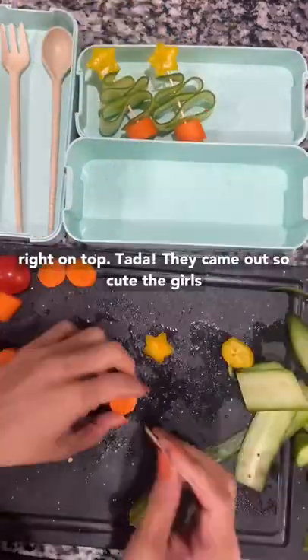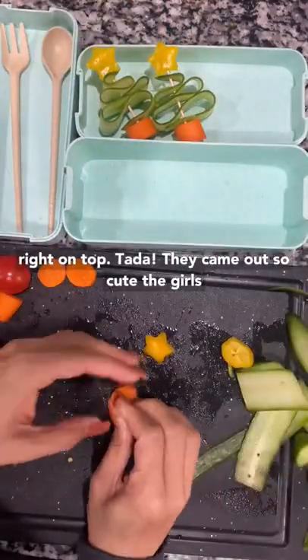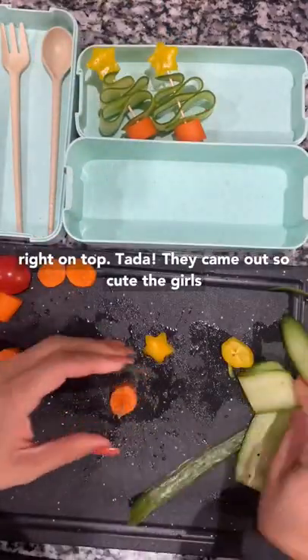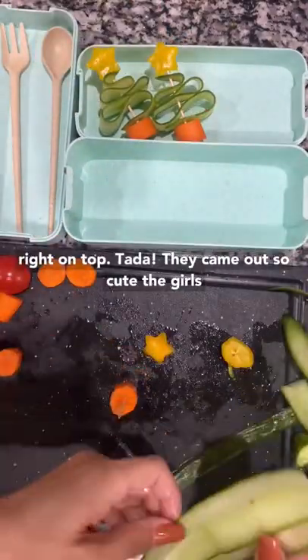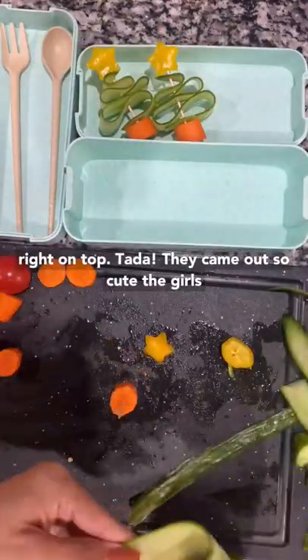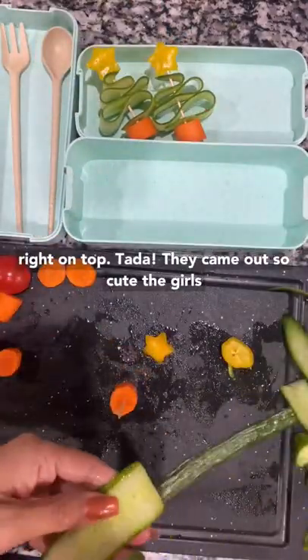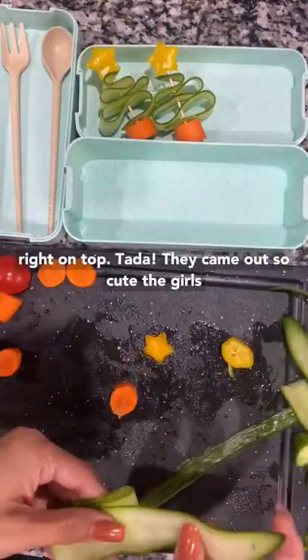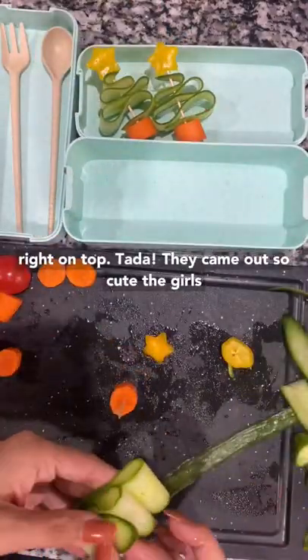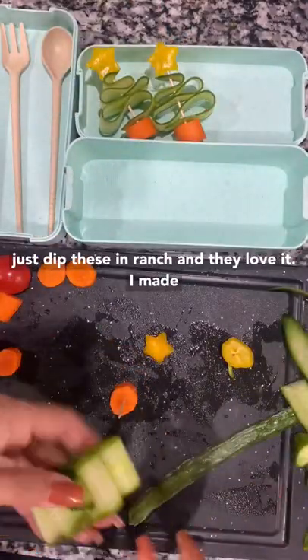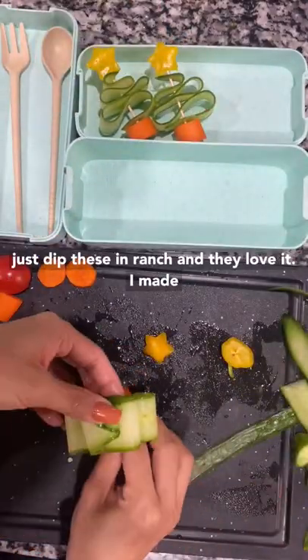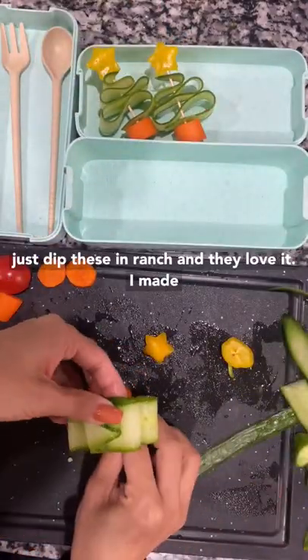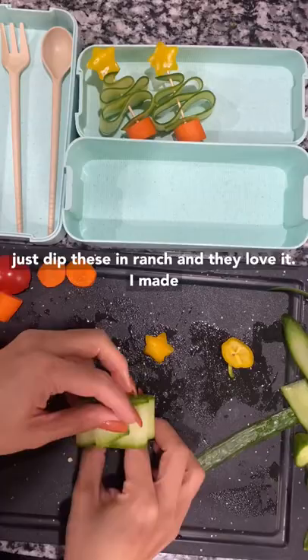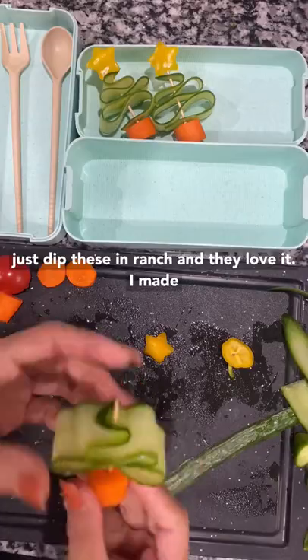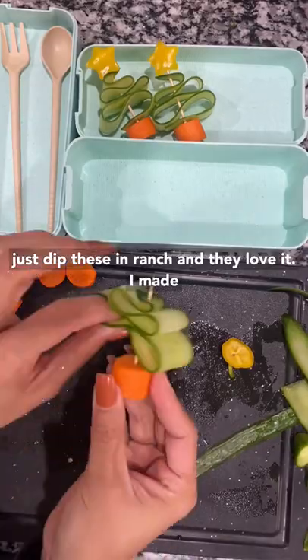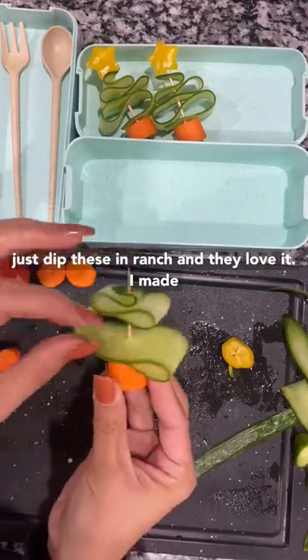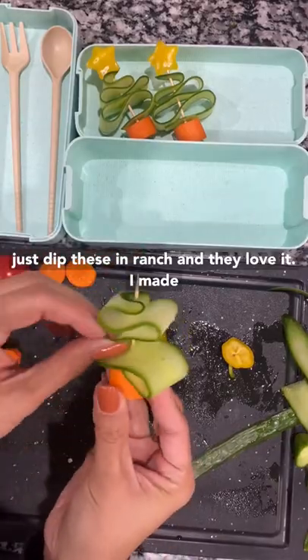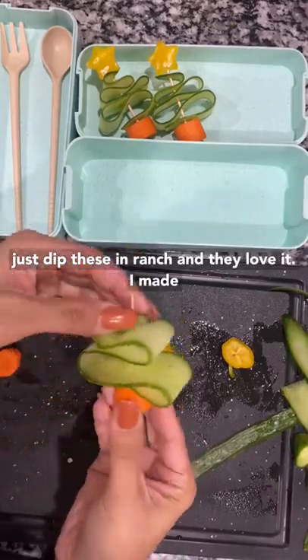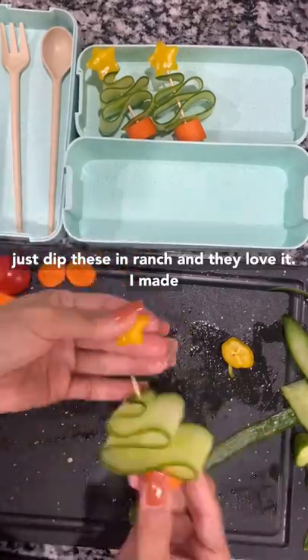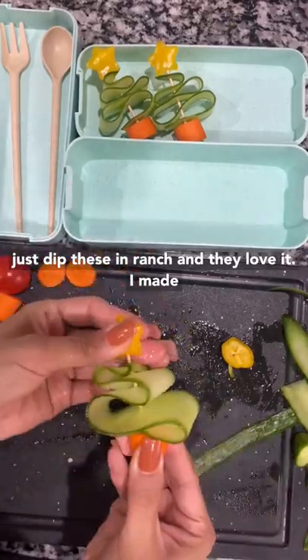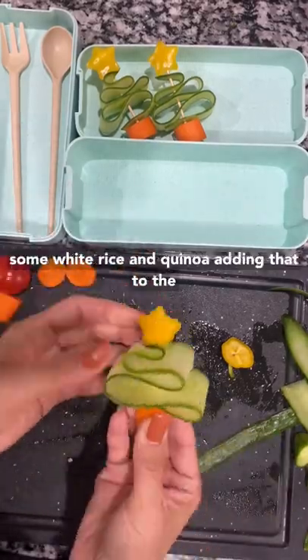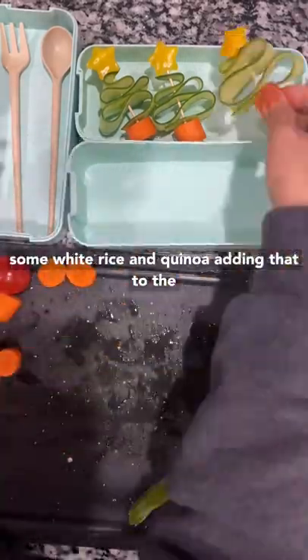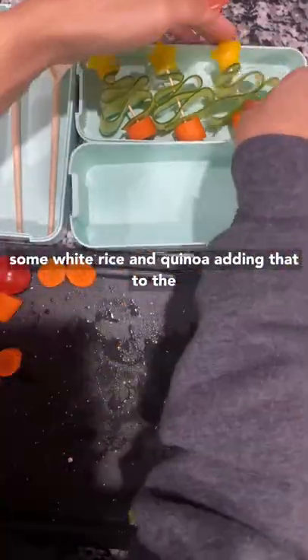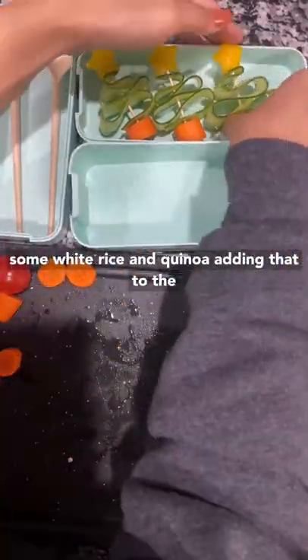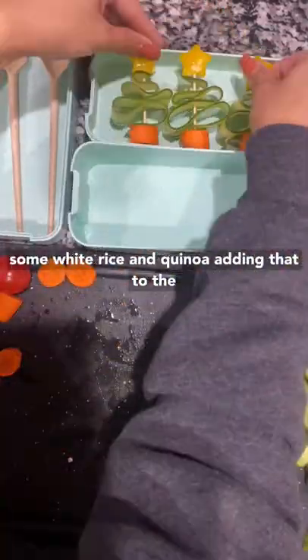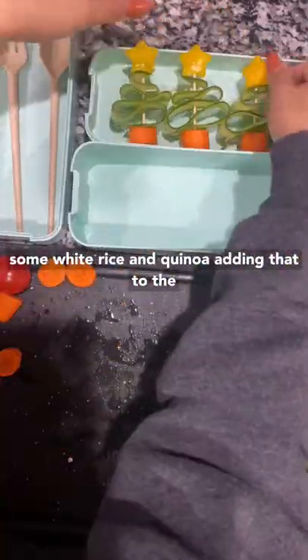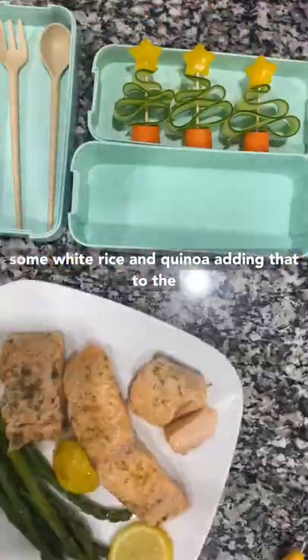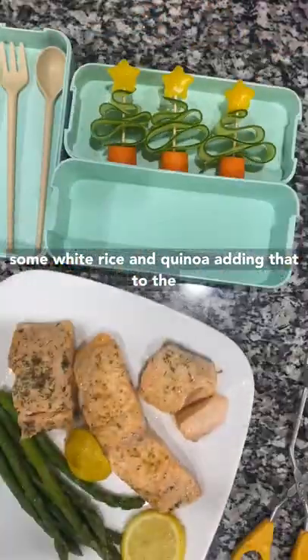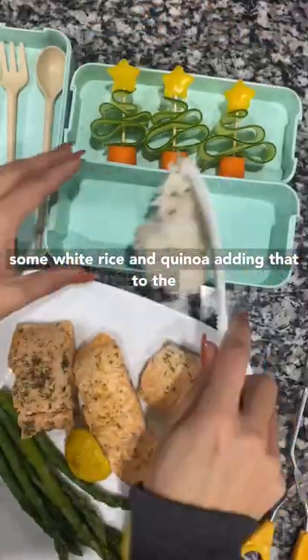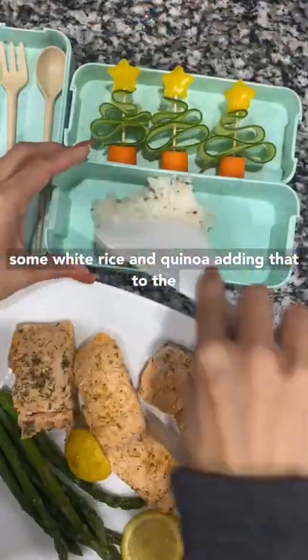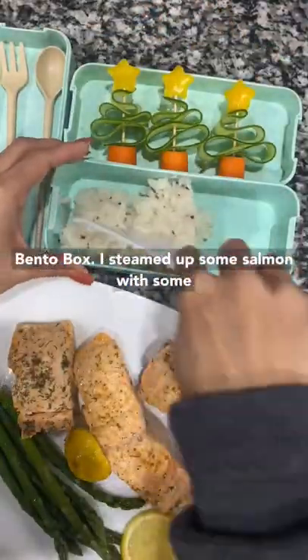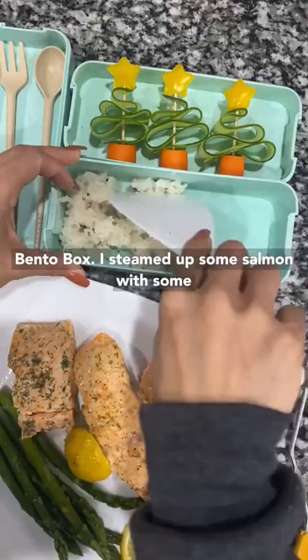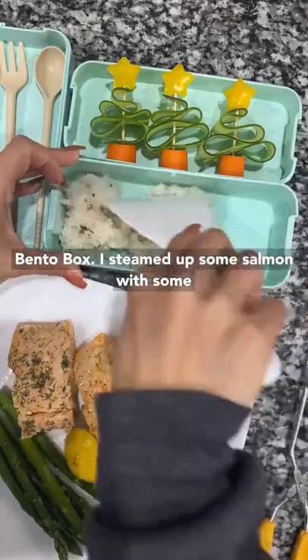Ta-da! They came out so cute. The girls just dipped these in ranch and they love it. I made some white rice and quinoa, adding that to the bento box.